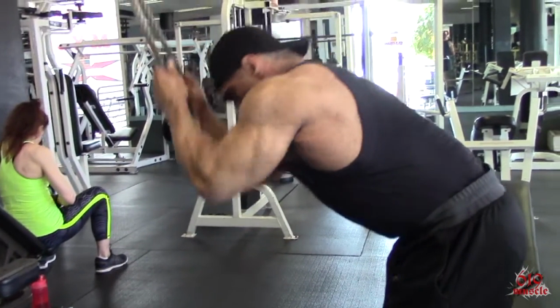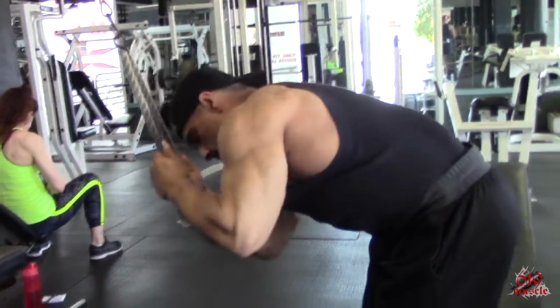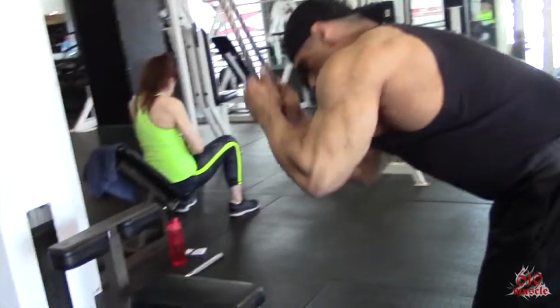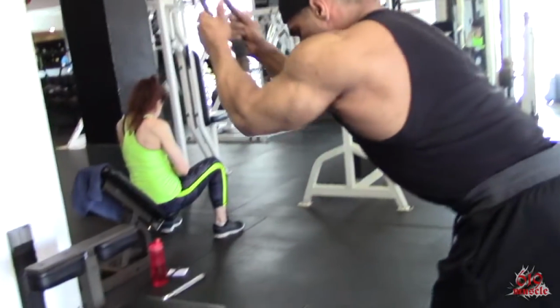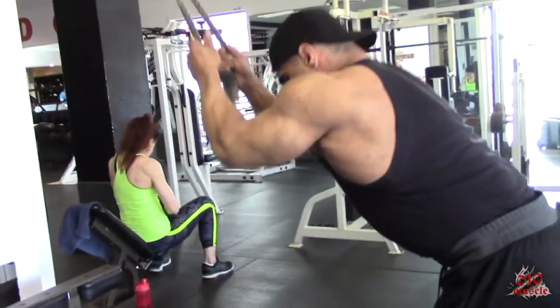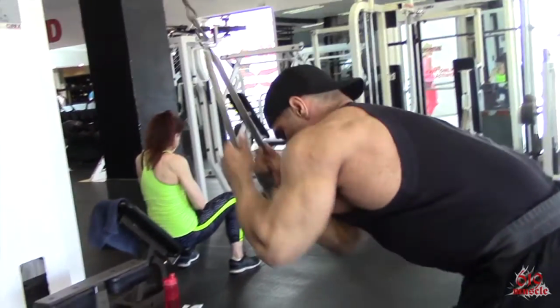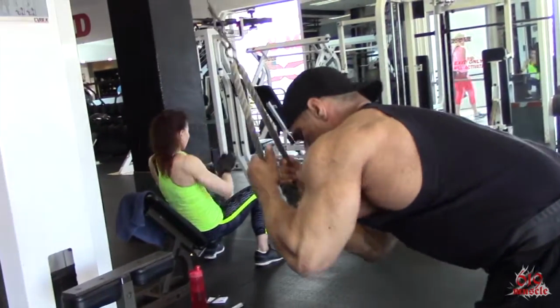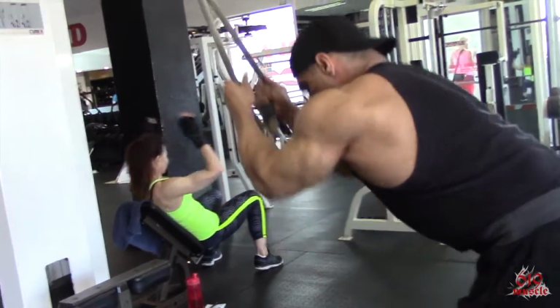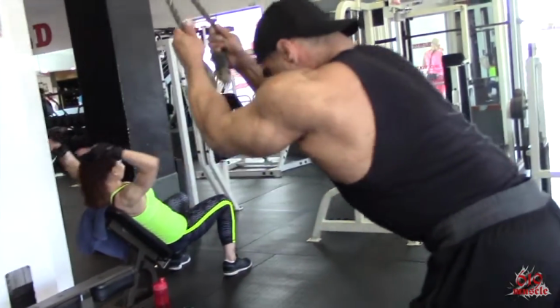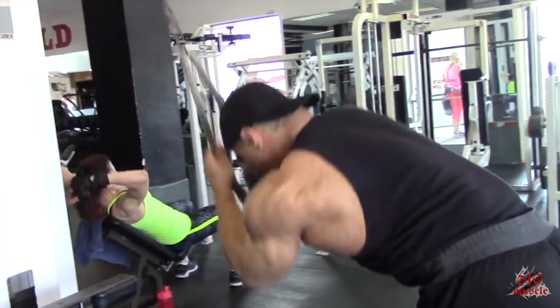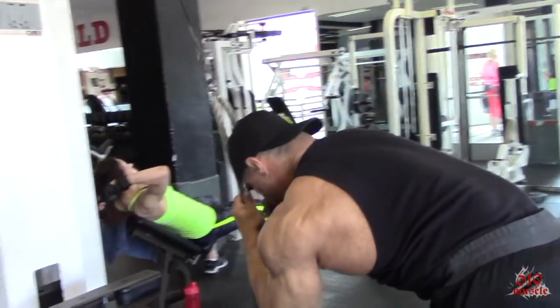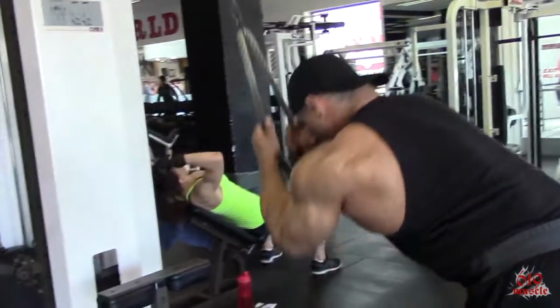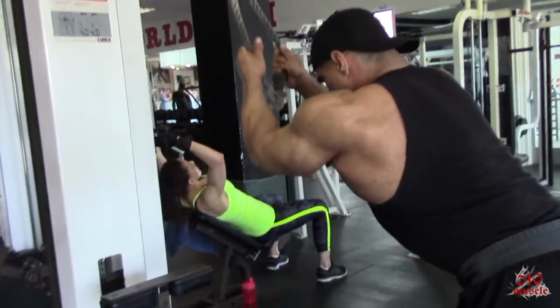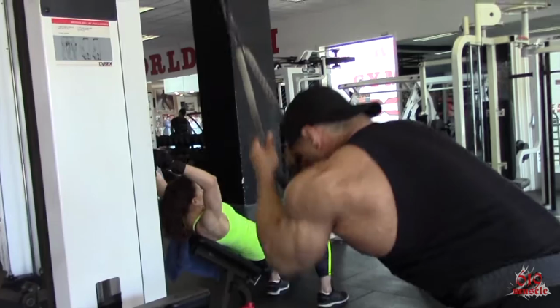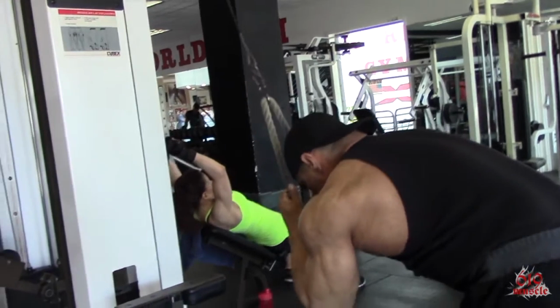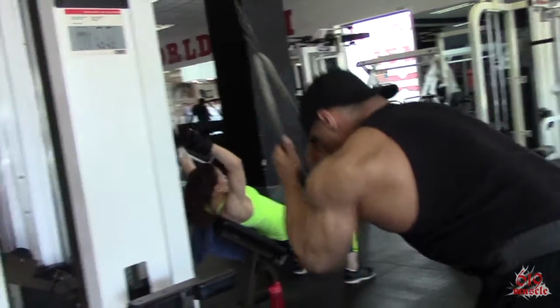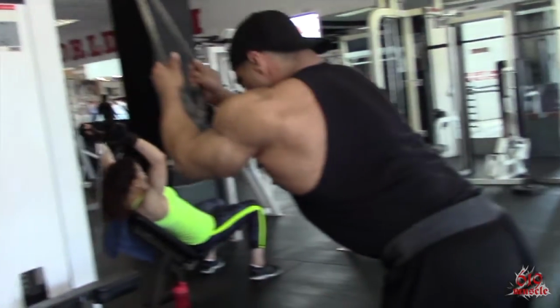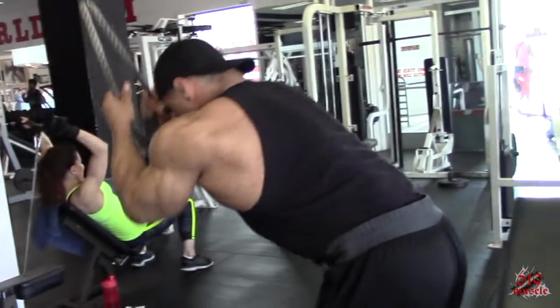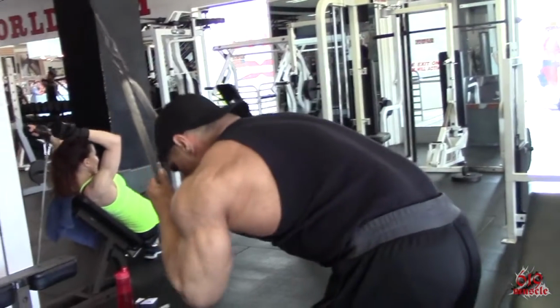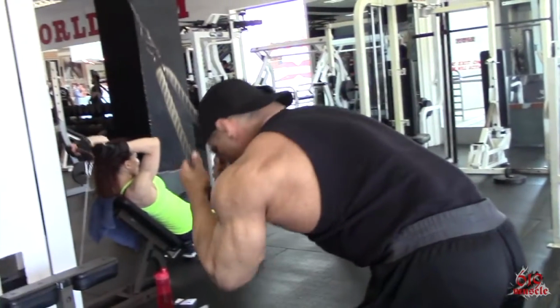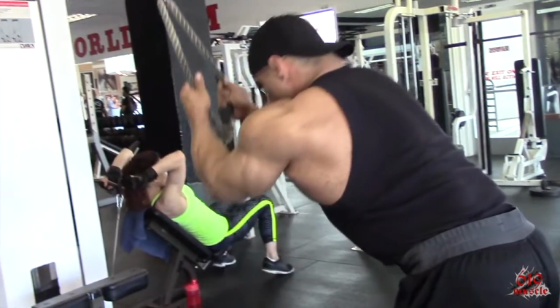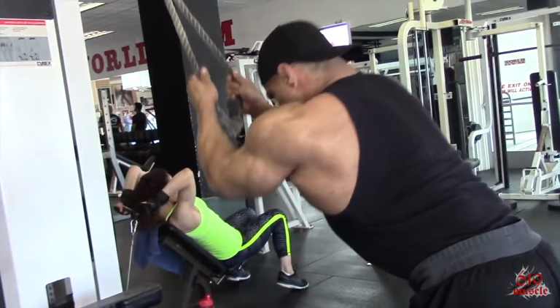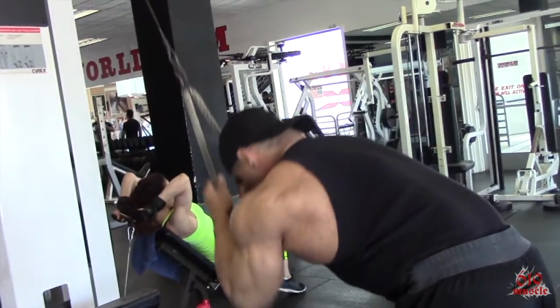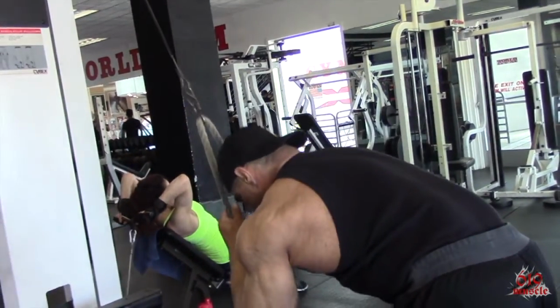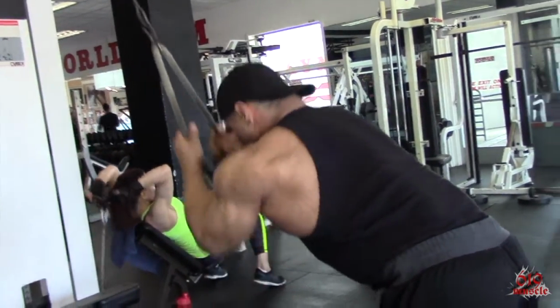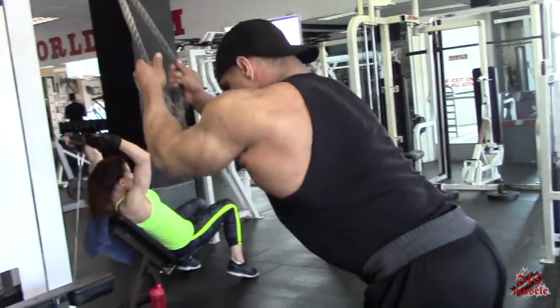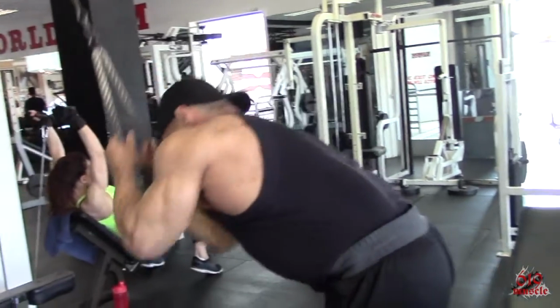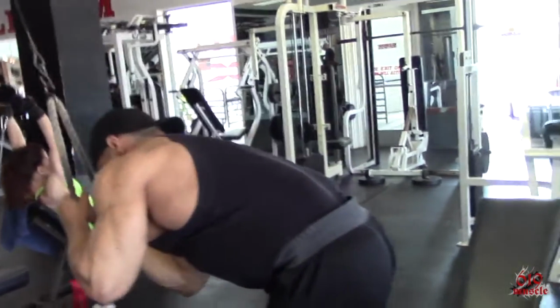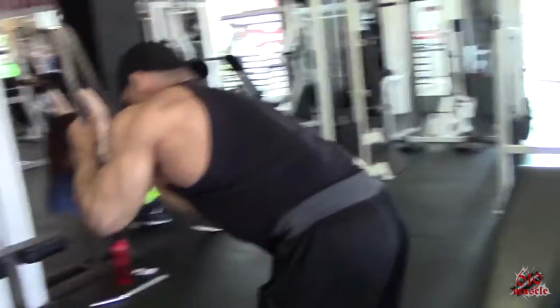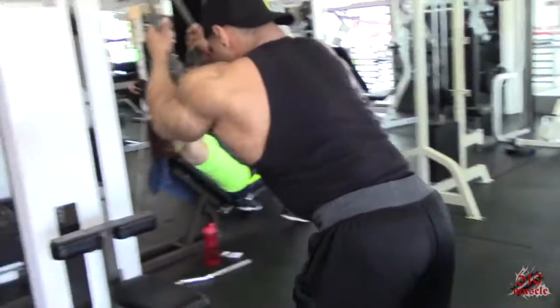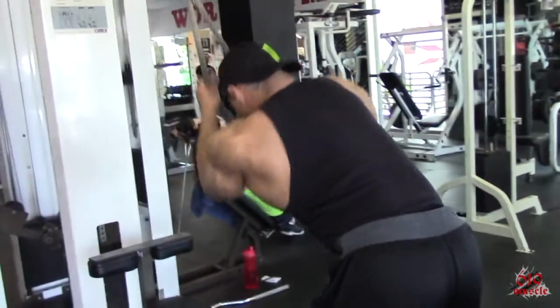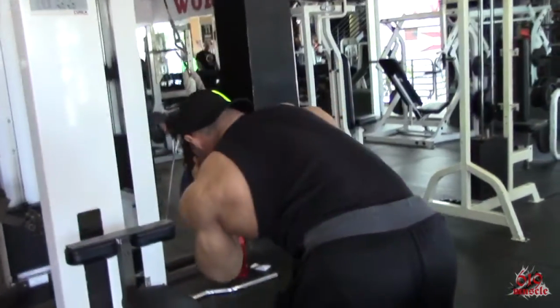You can do this either straight on, or you can do this to the side. If you do it to the side, you're actually working a little bit of the oblique of the opposite side from which you're bringing, driving downward and towards the hip bone.